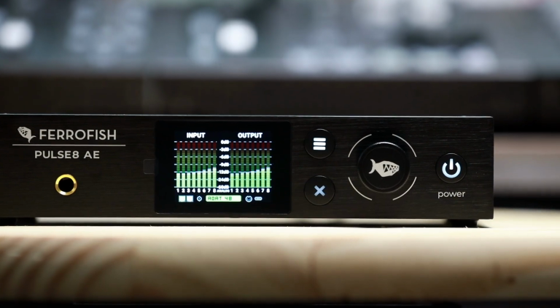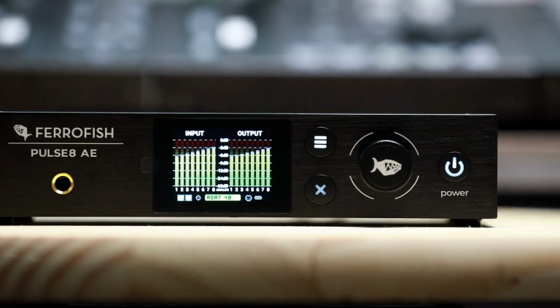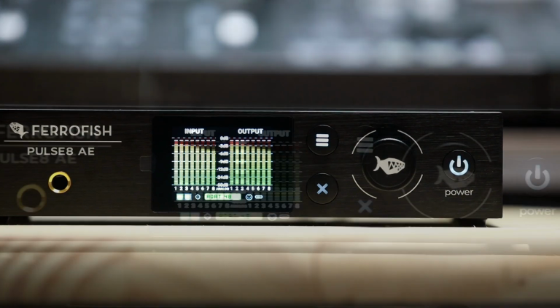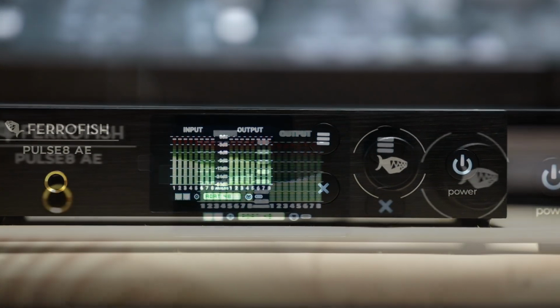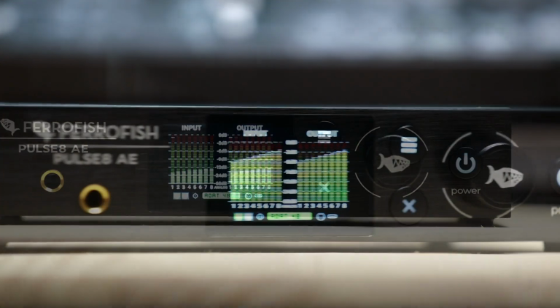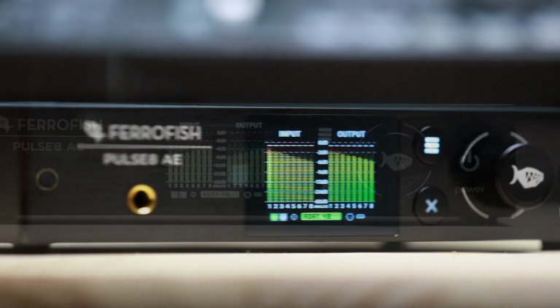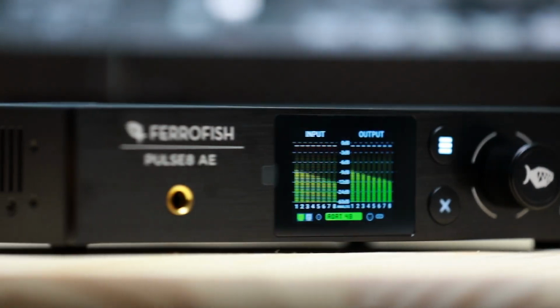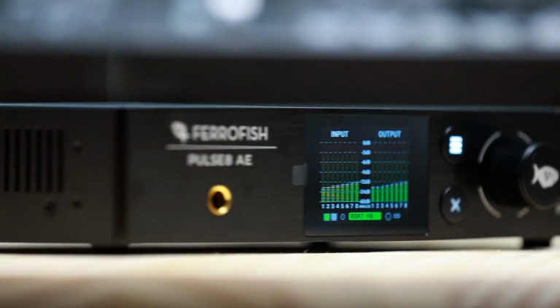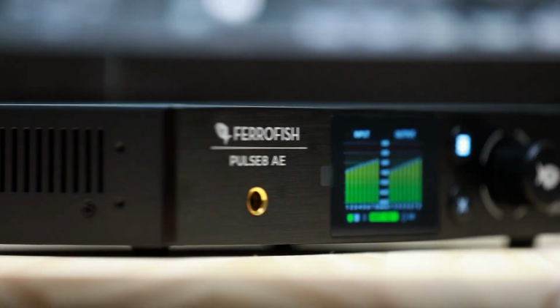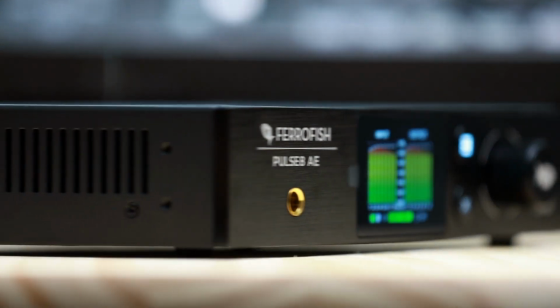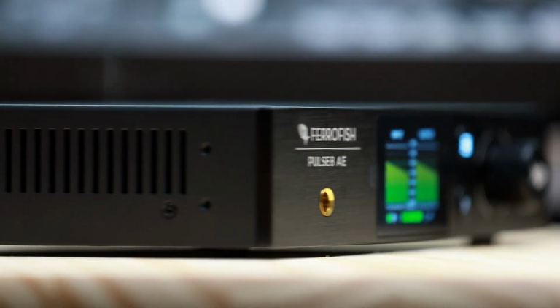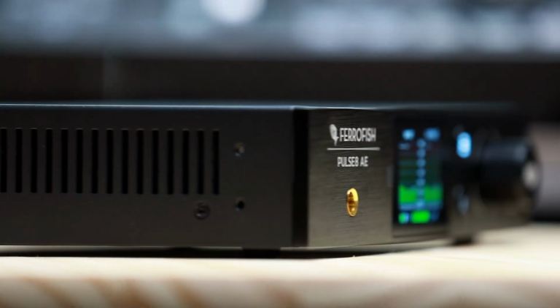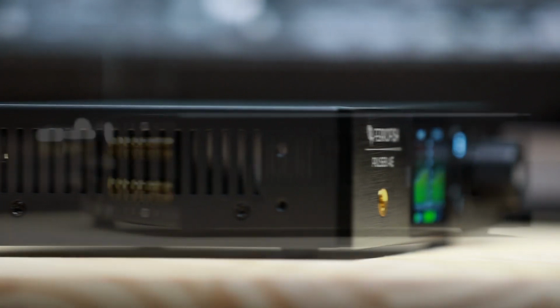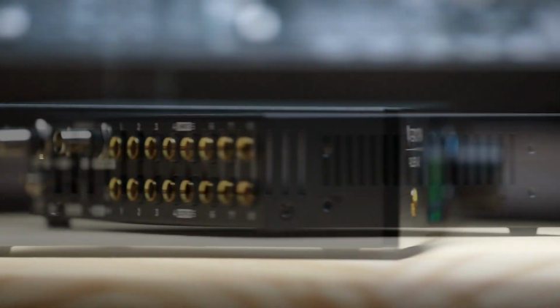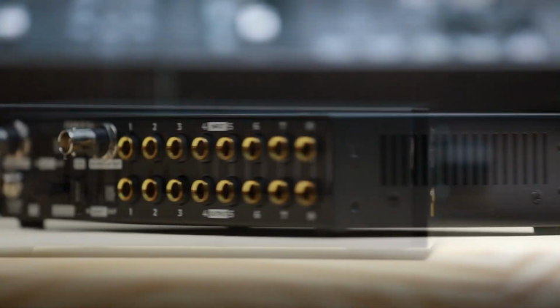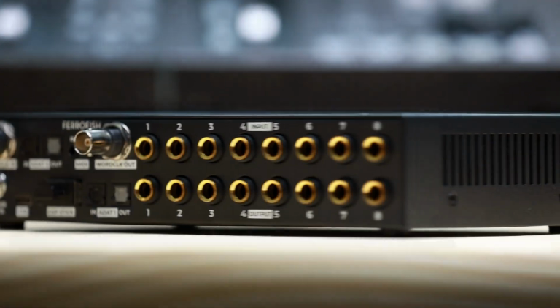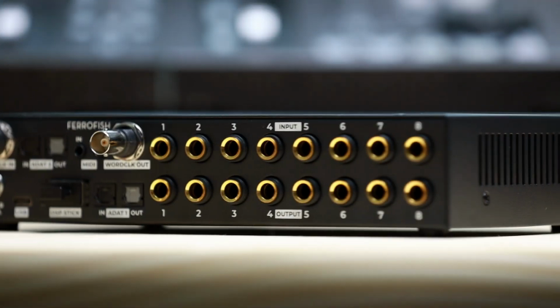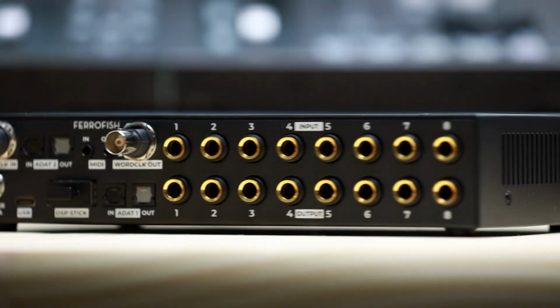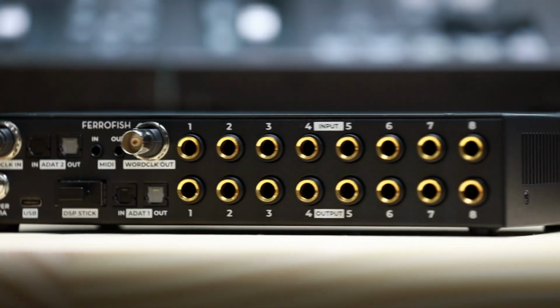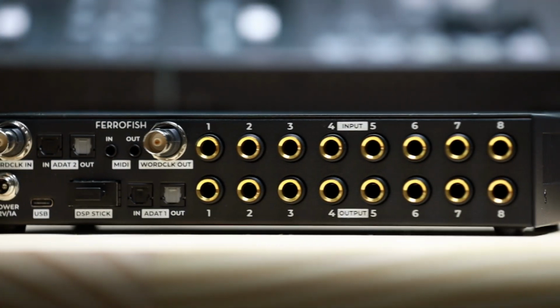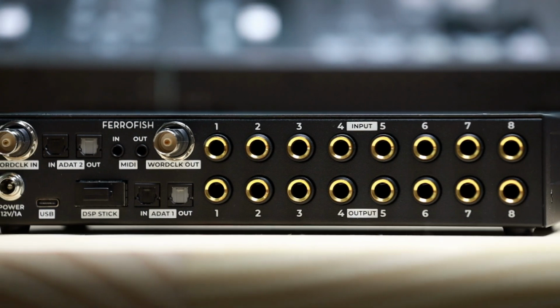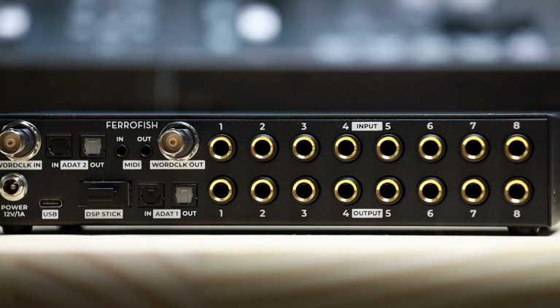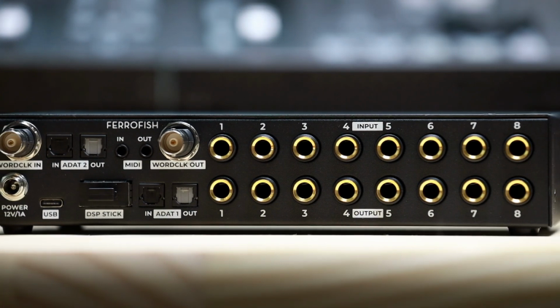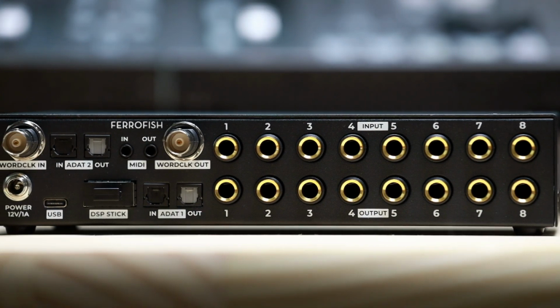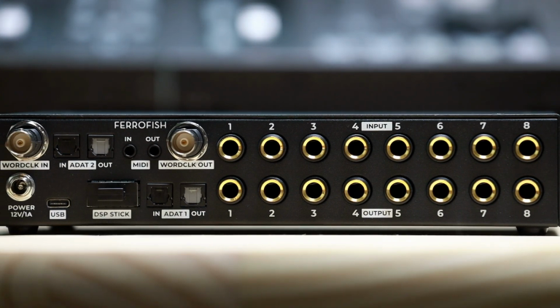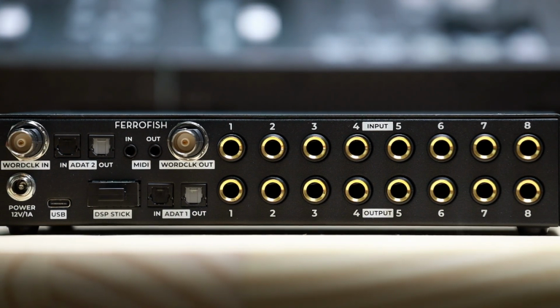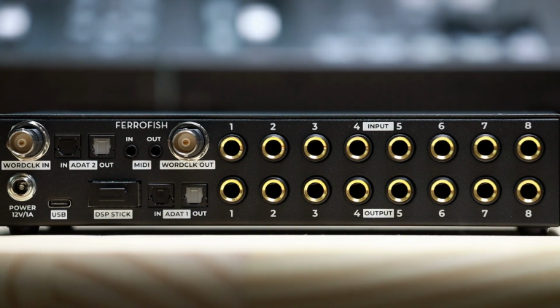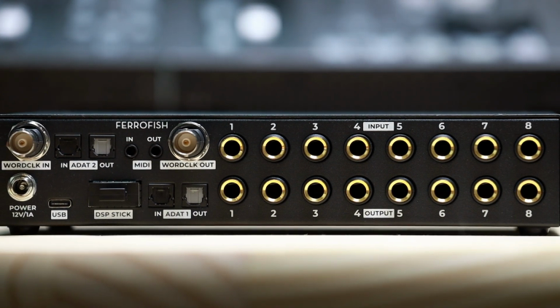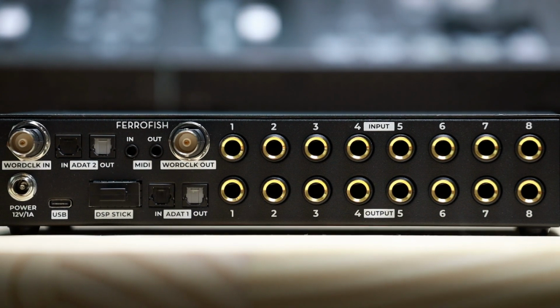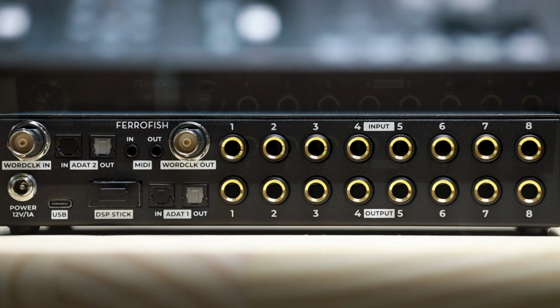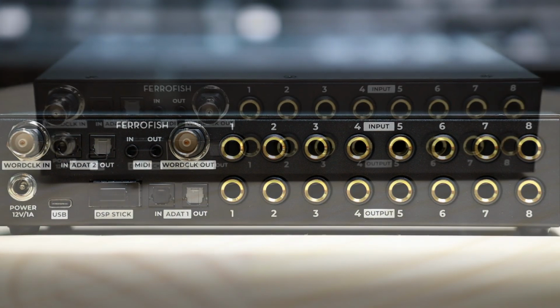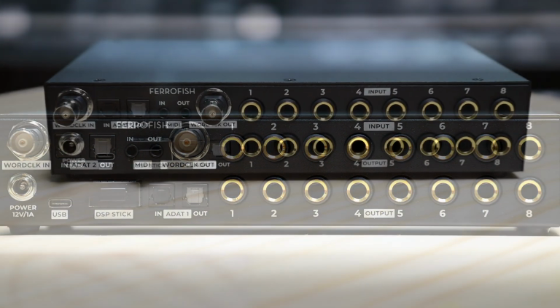With interfaces like the RME Babyface Pro FS or the Fireface UCX2, the Pulse 8AE brings their connectivity to its full potential. It's like bringing a pro studio practically anywhere.